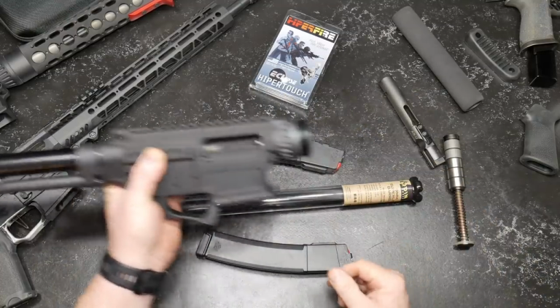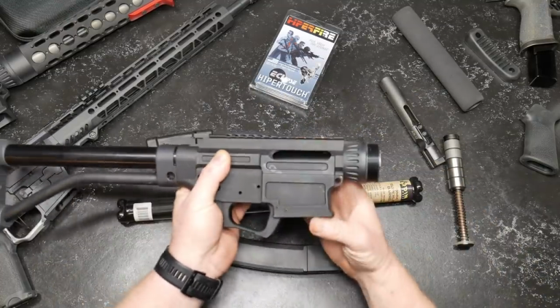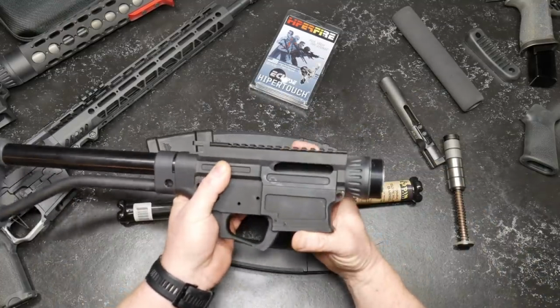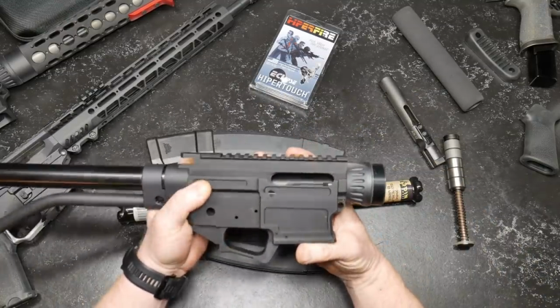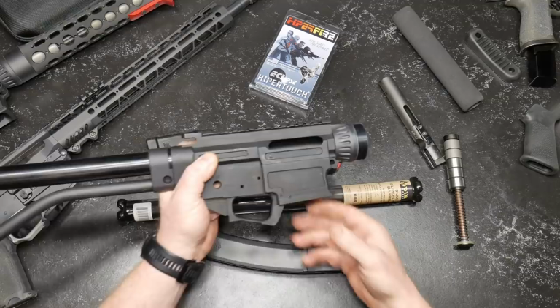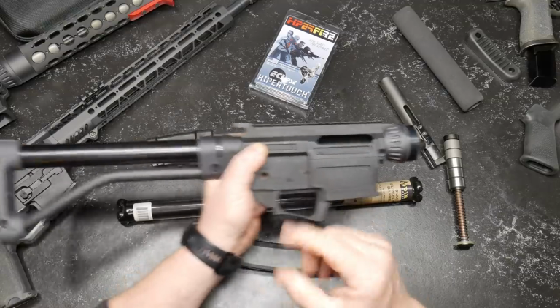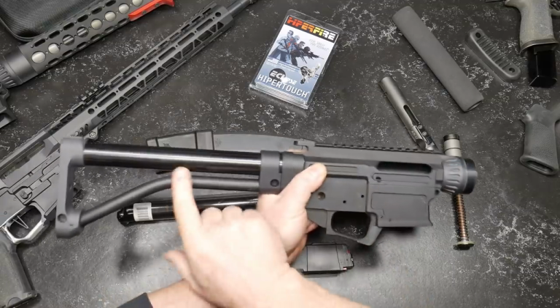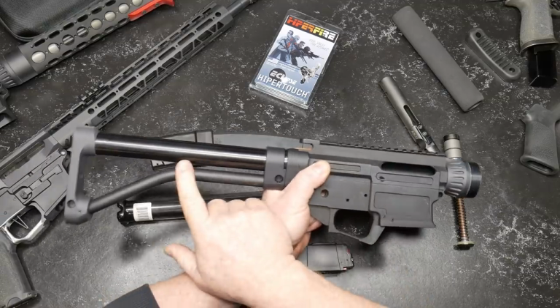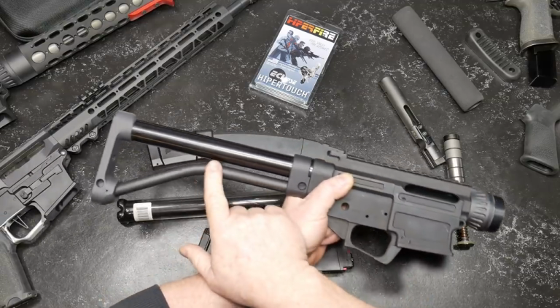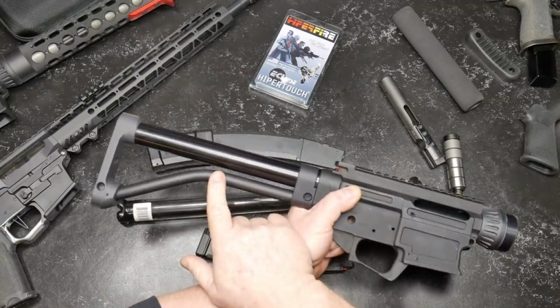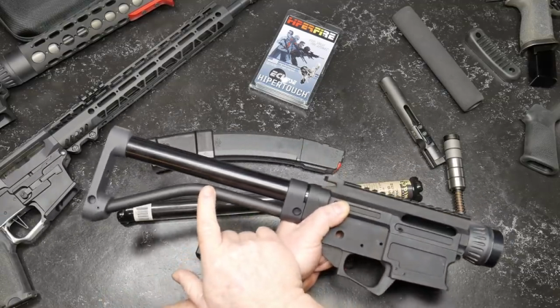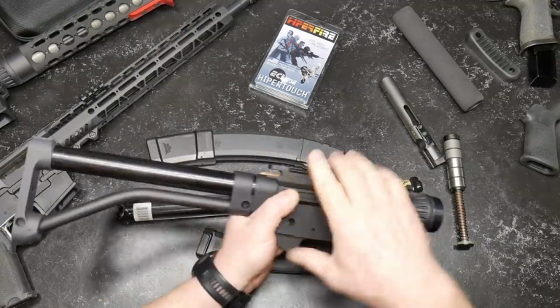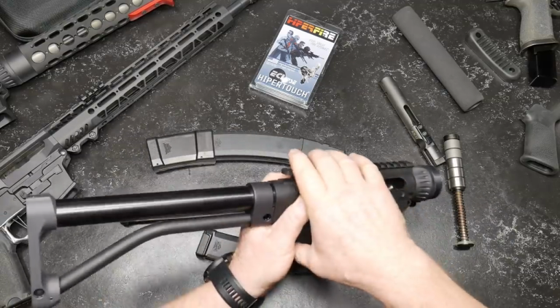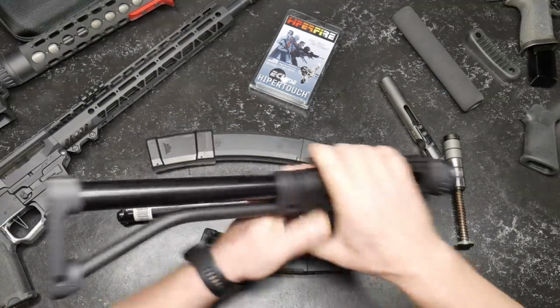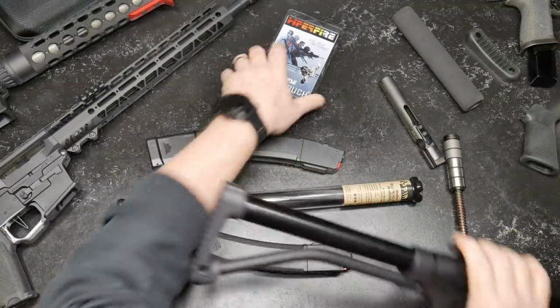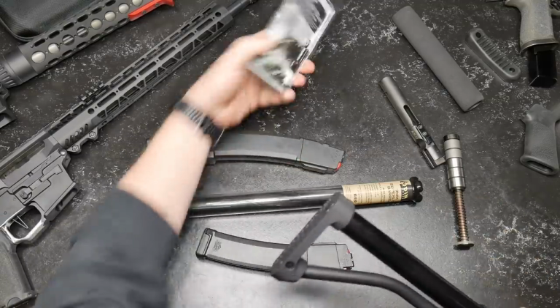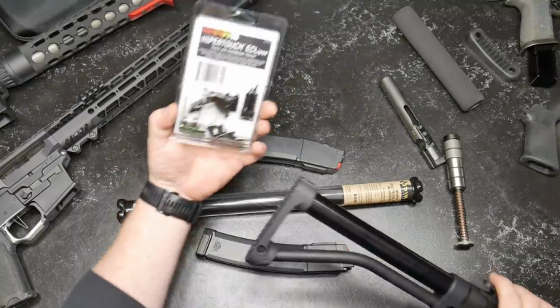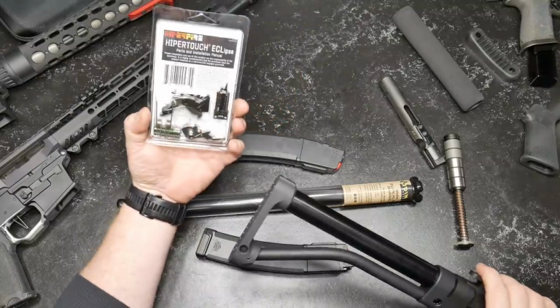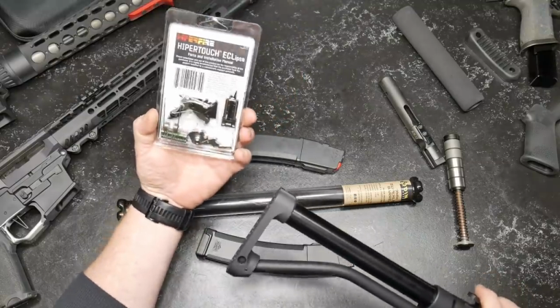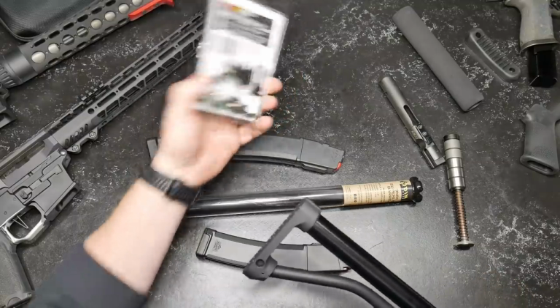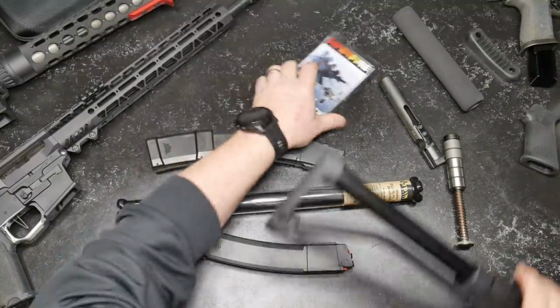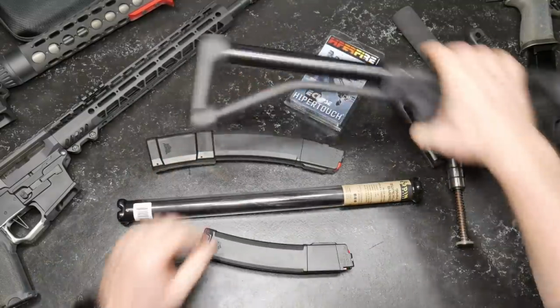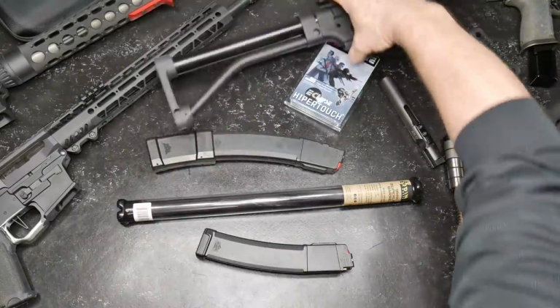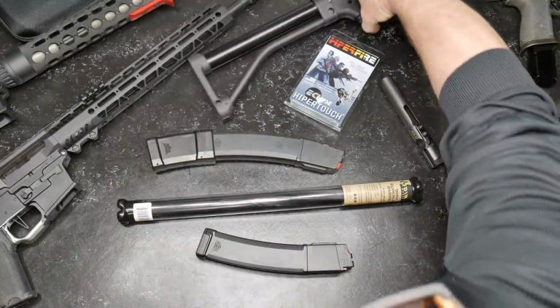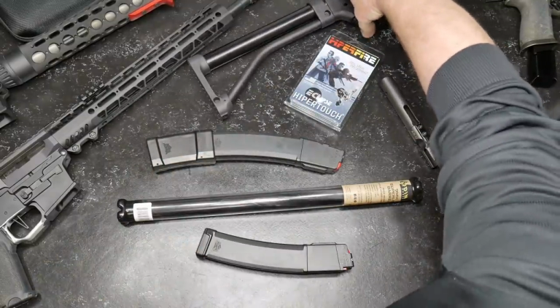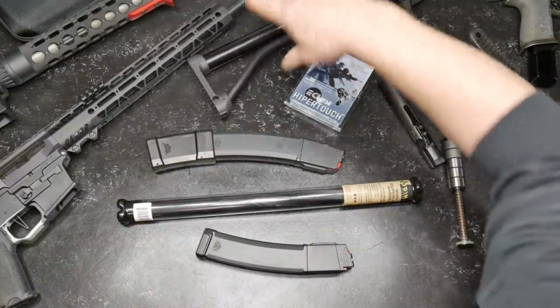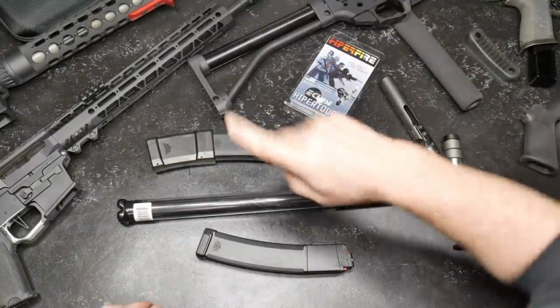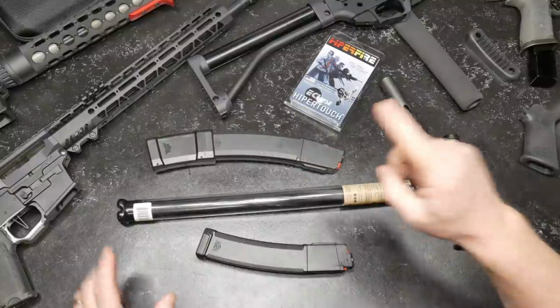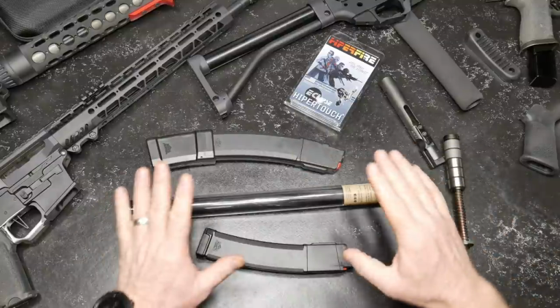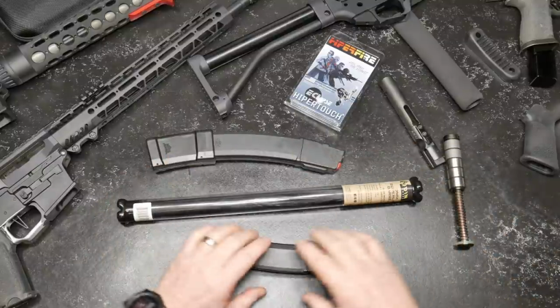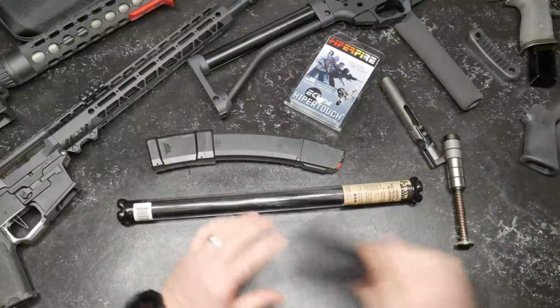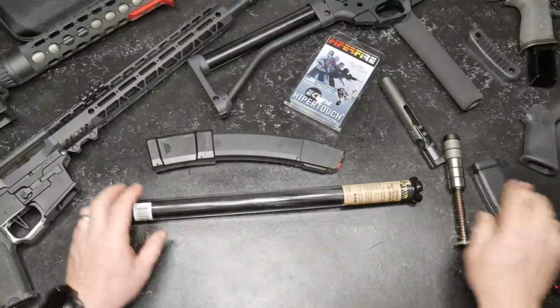But I'm going to tell you something — is that not the cat's ass? Now we've got the Double Star ACE skeletonized stock, that's what I run in competition. We're going to put the Hyperfire Eclipse trigger on this thing. It's going to be bad to the bone. But what we're talking about in this video is this — the barrel.